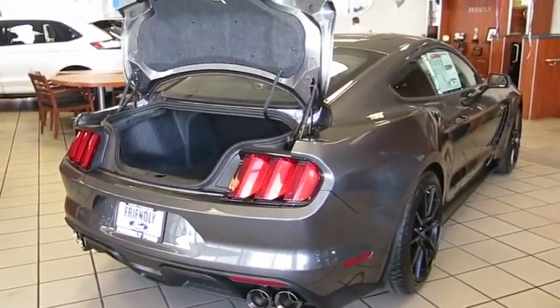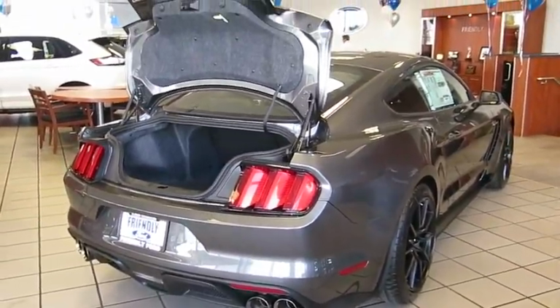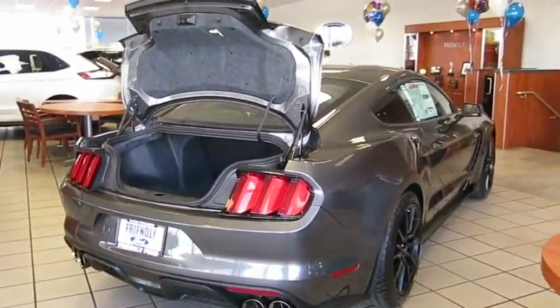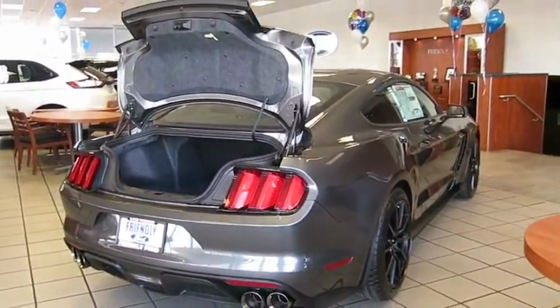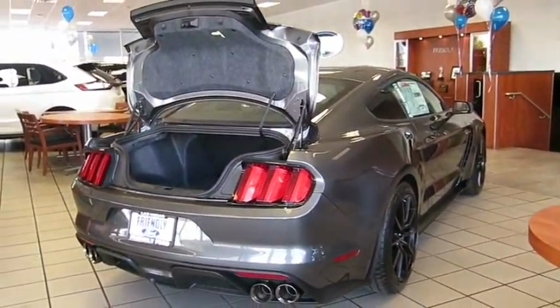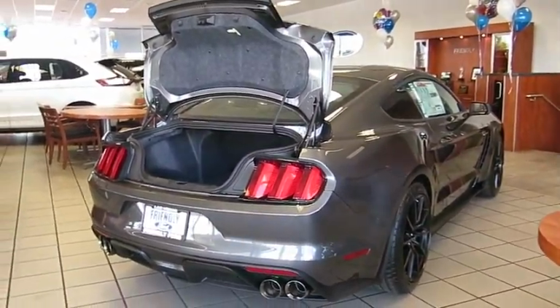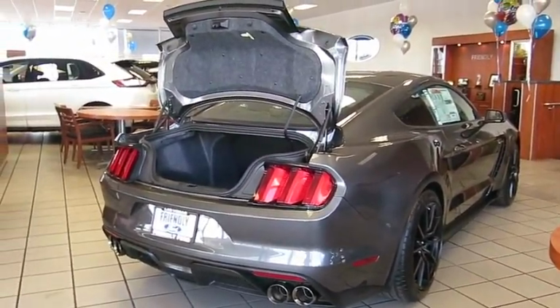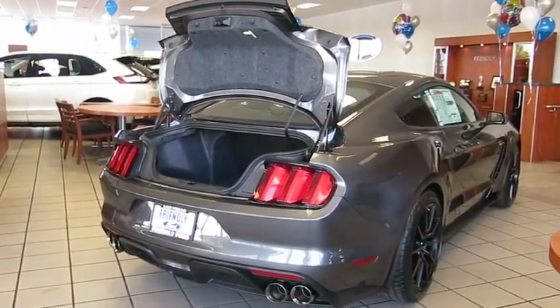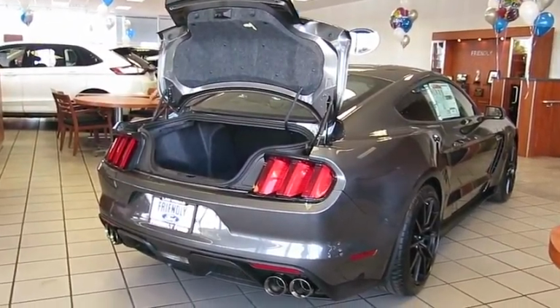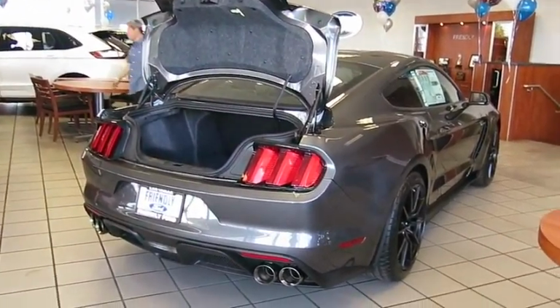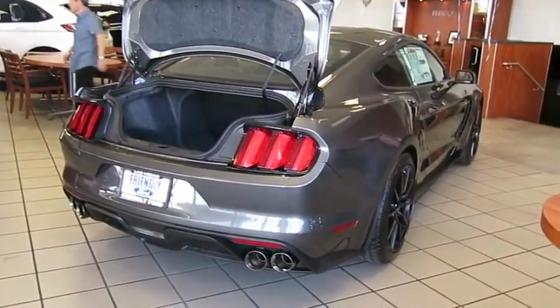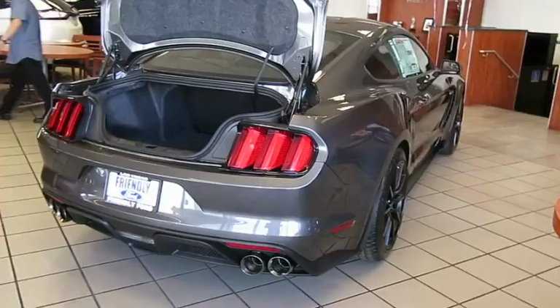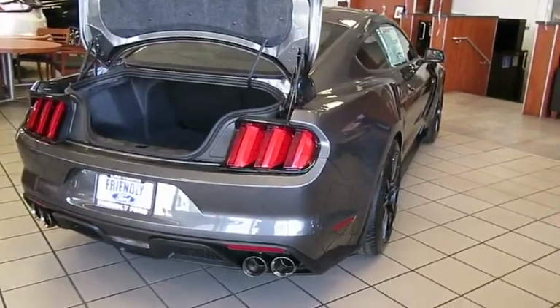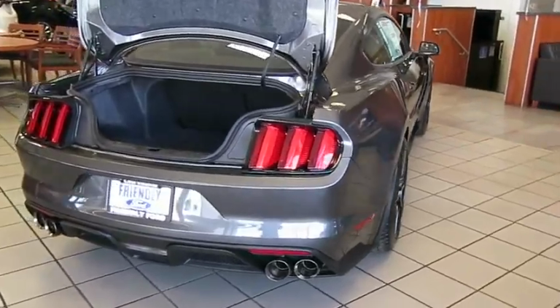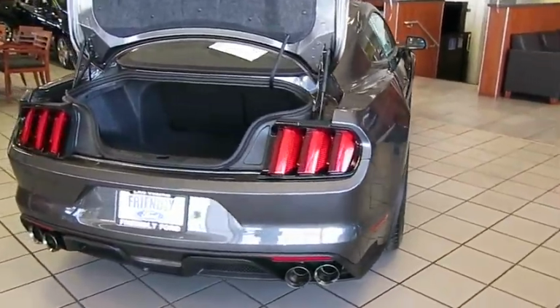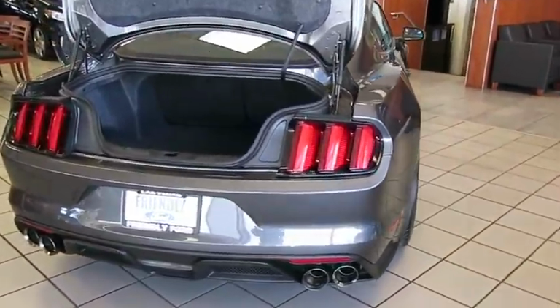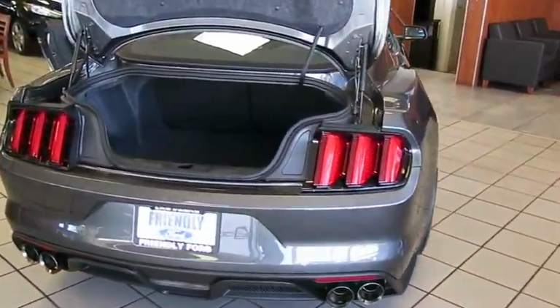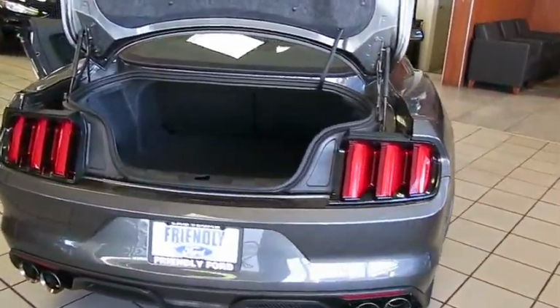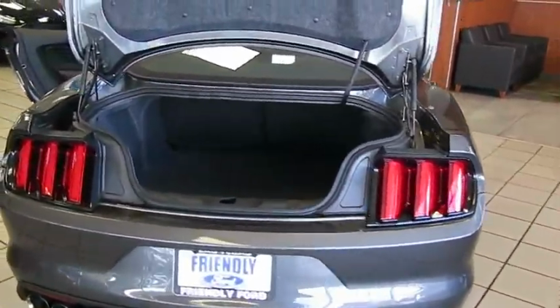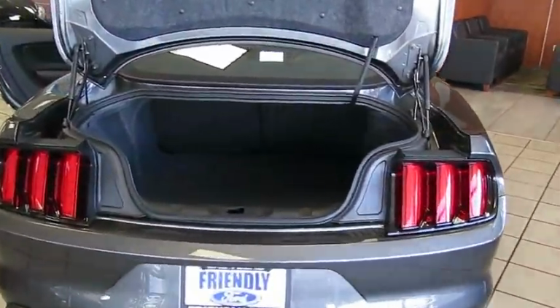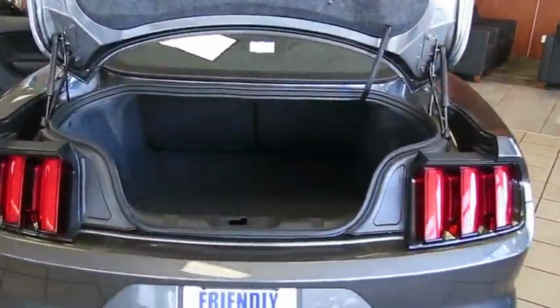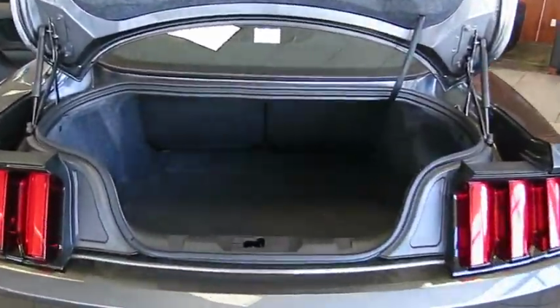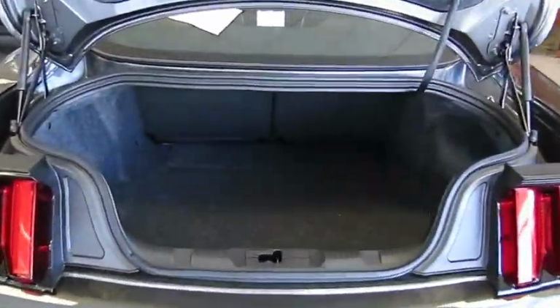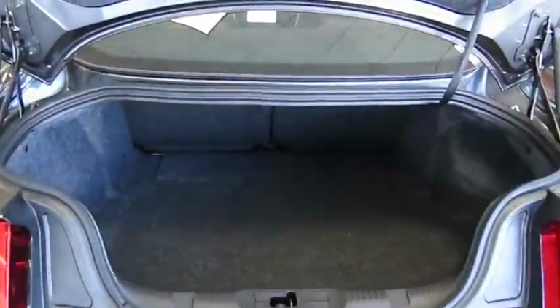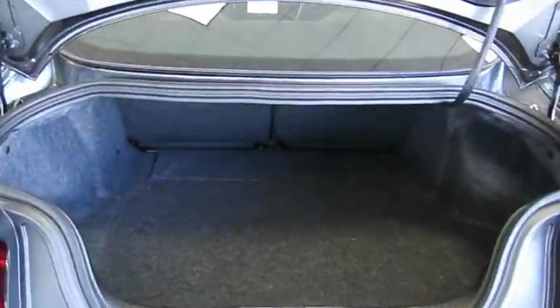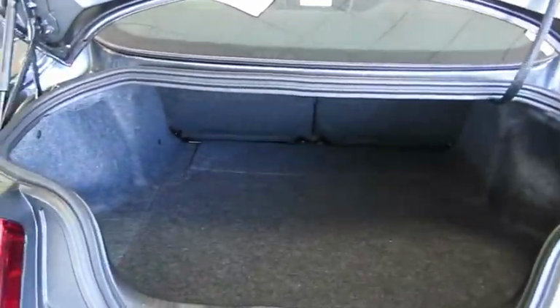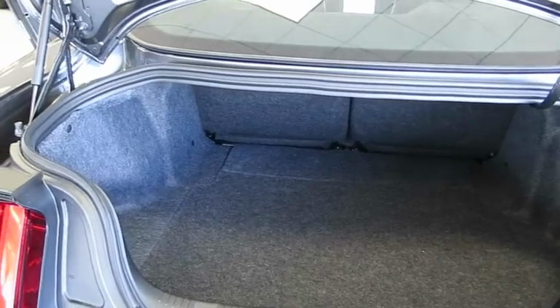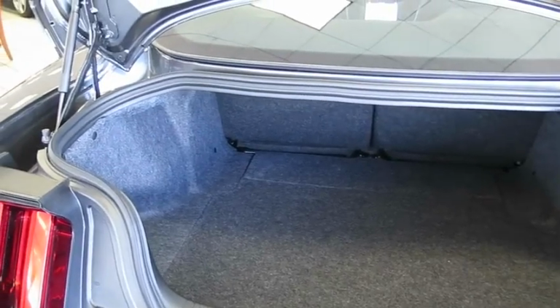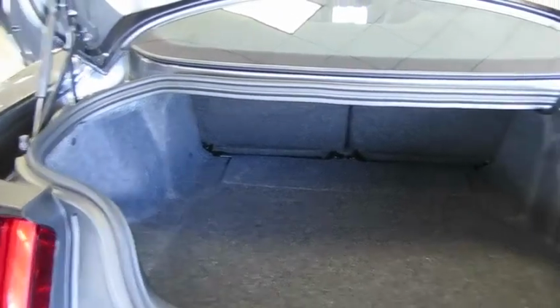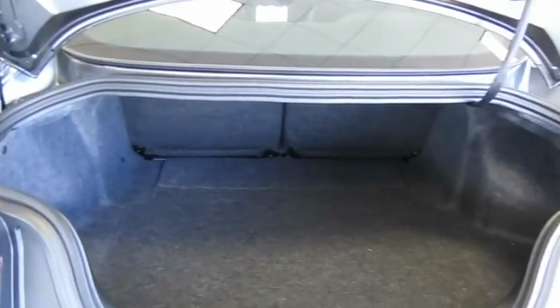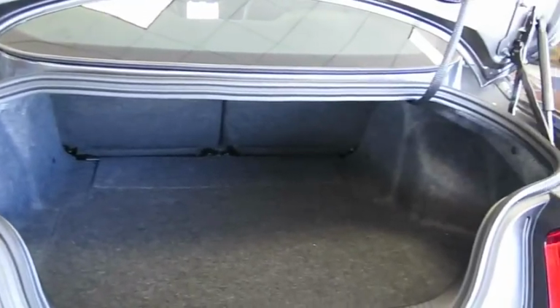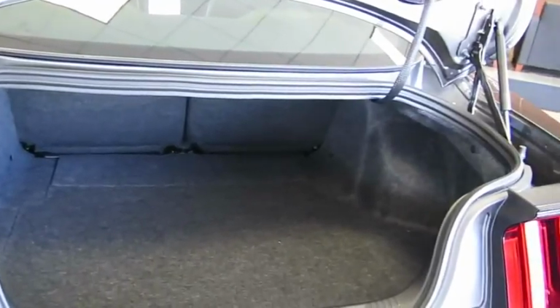Cargo area light, front reading lamp, remote window operation, vanity mirrors, engine block heater, tire pressure monitoring system, radio data system. Come take a test drive today.